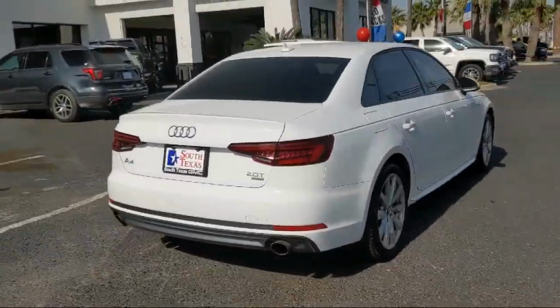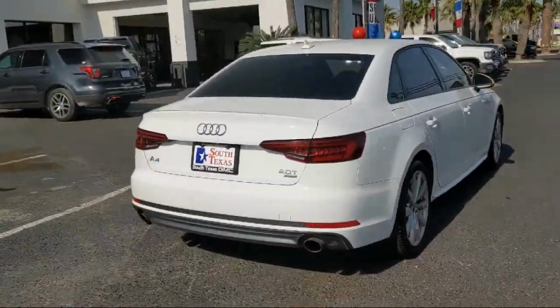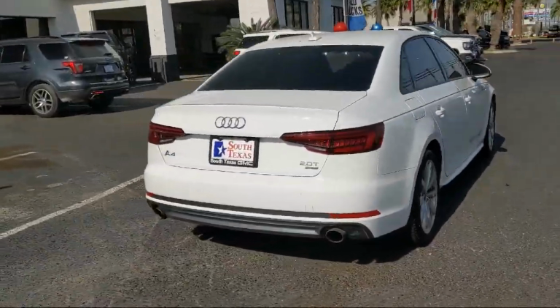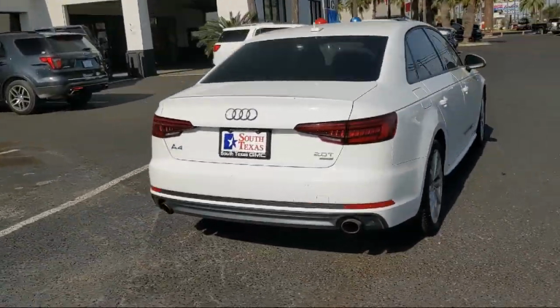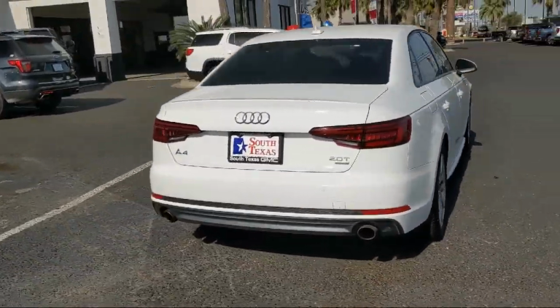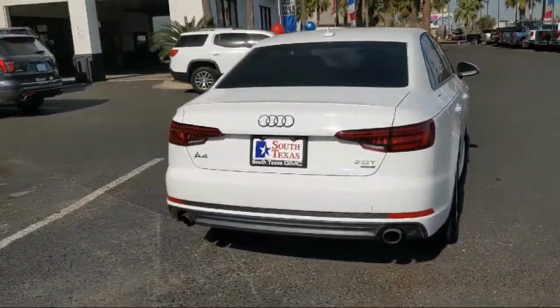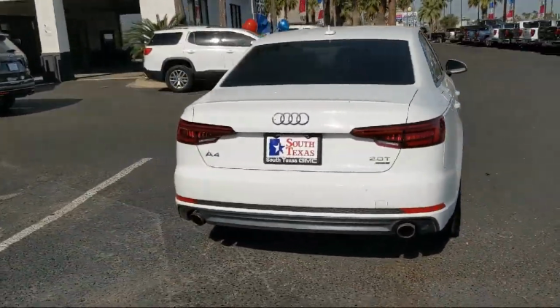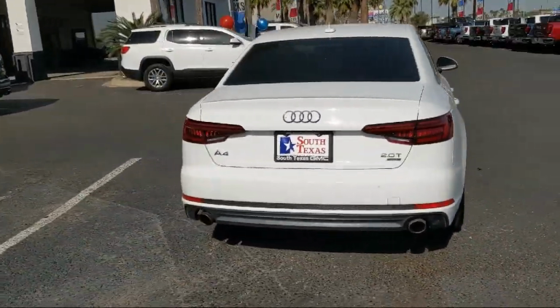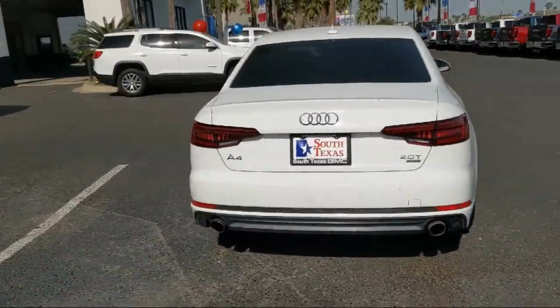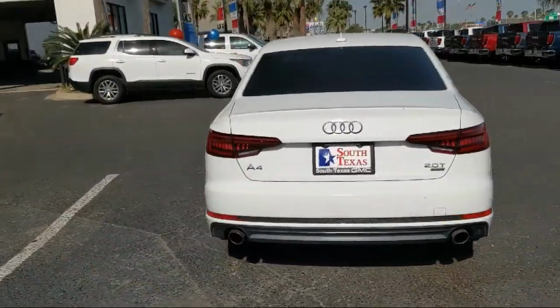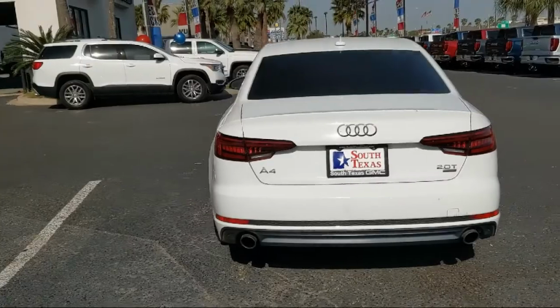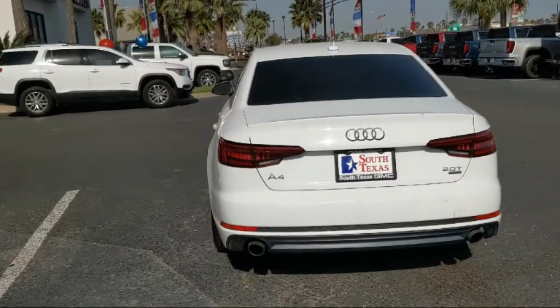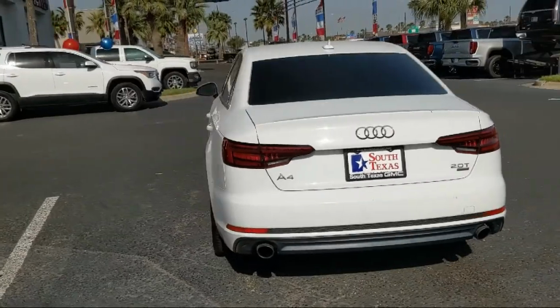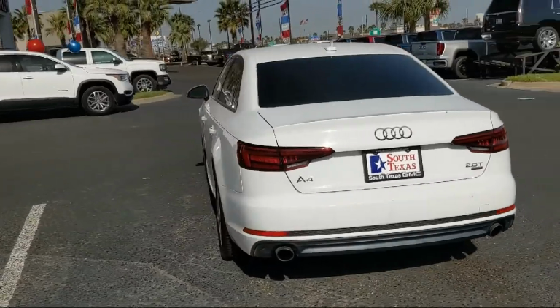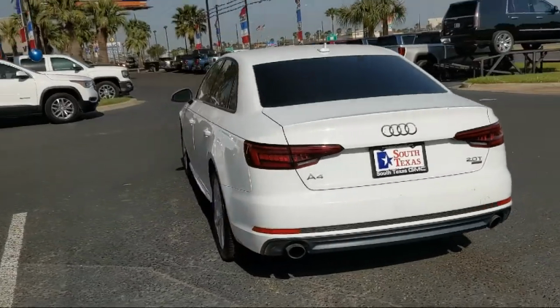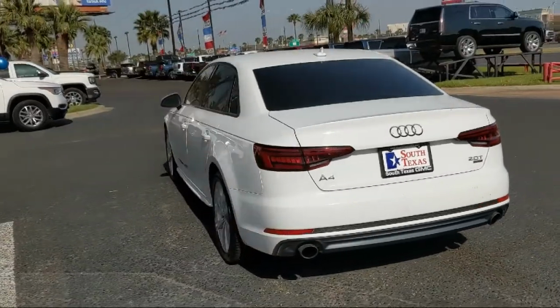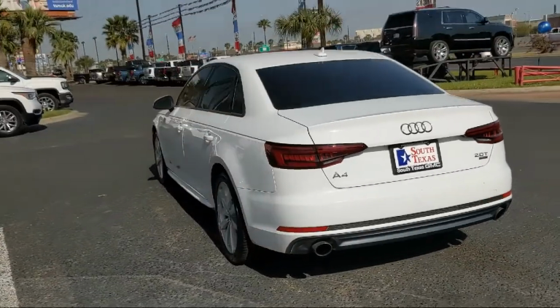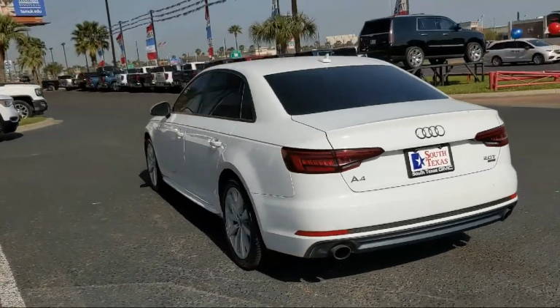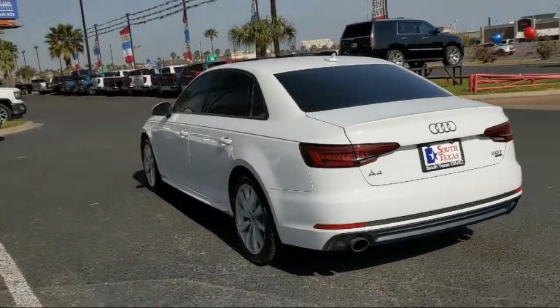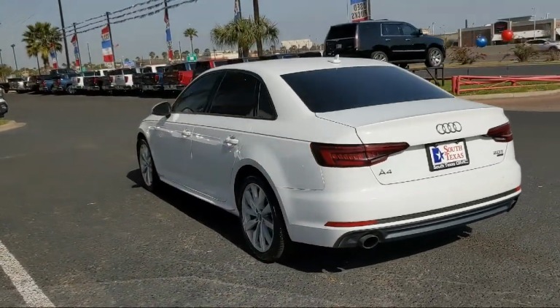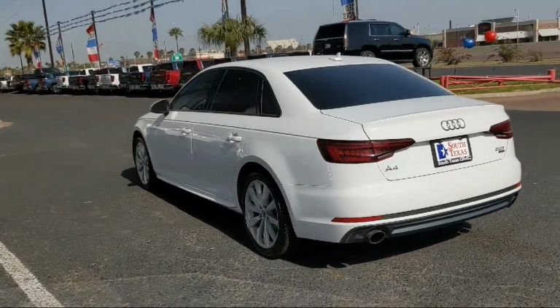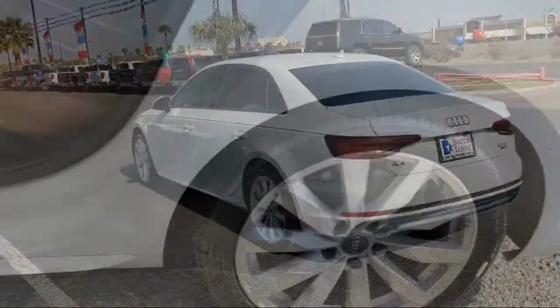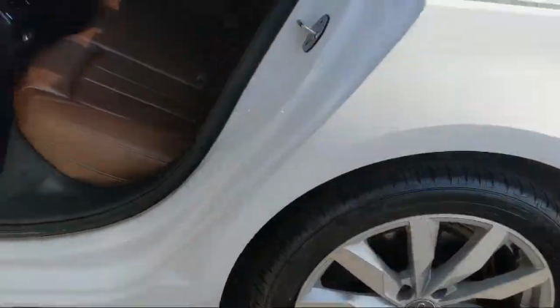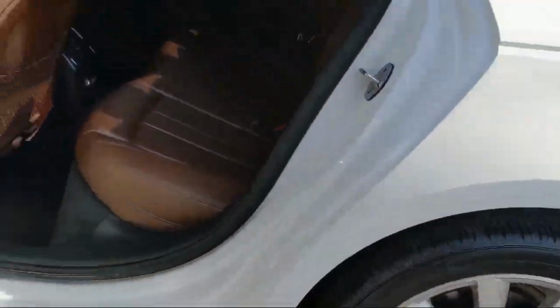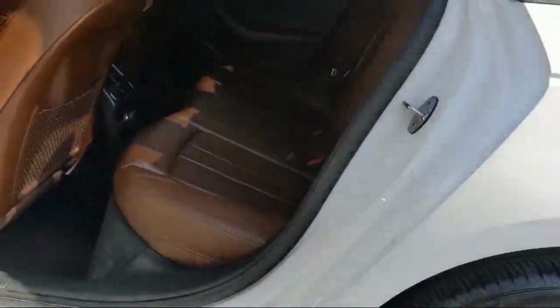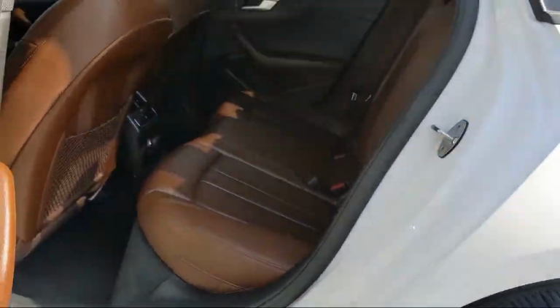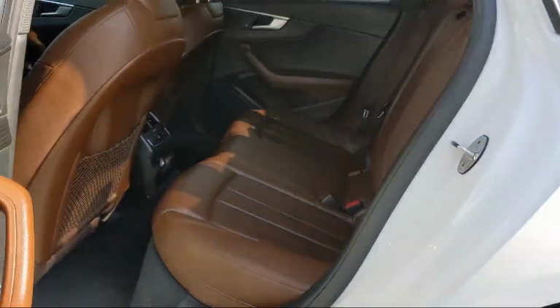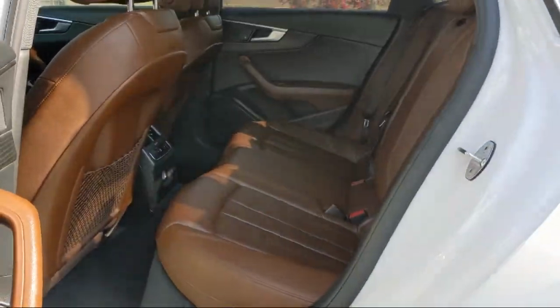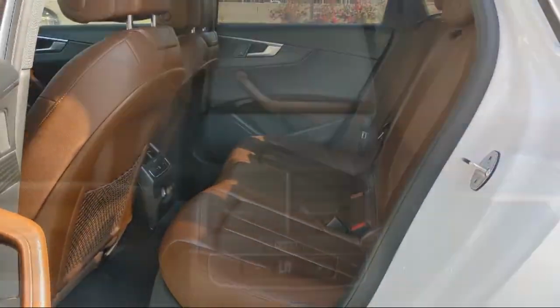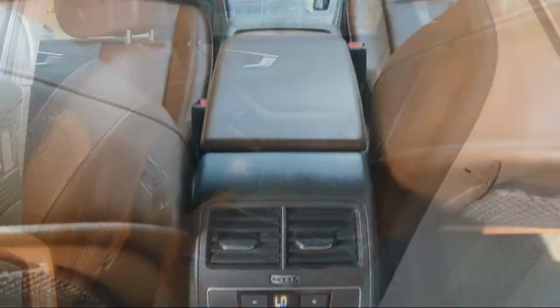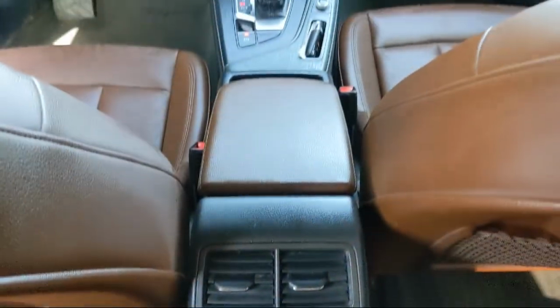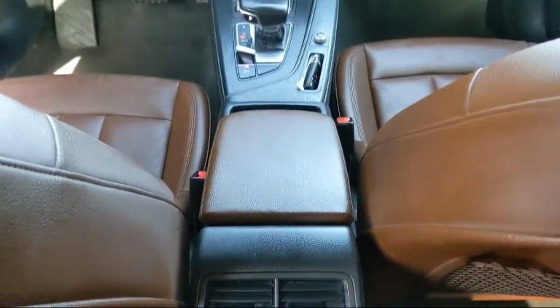It also features an auto-dimming rearview mirror, auto-leveling headlights, leather seating, climate control, and has less than 95,000 miles on the odometer.